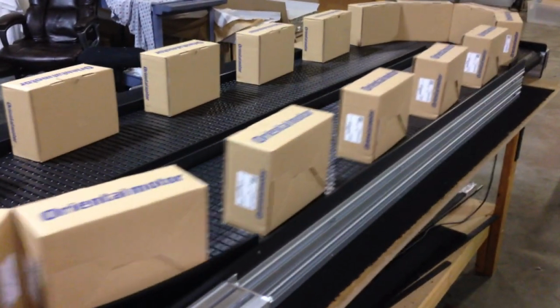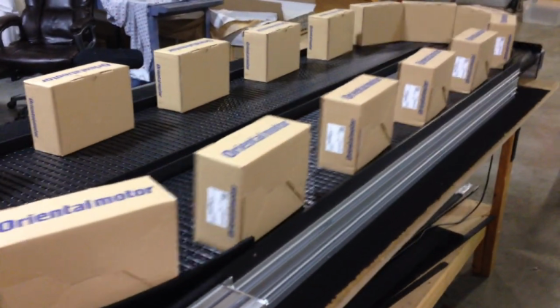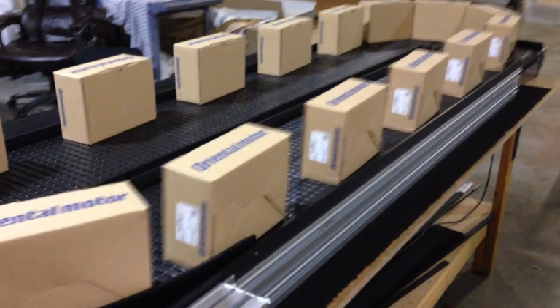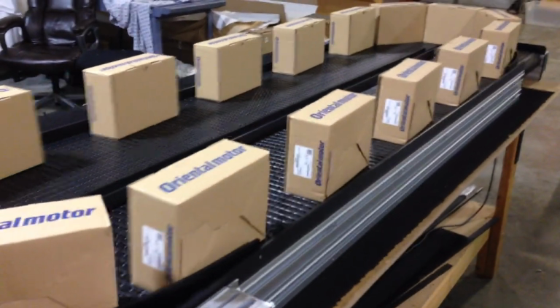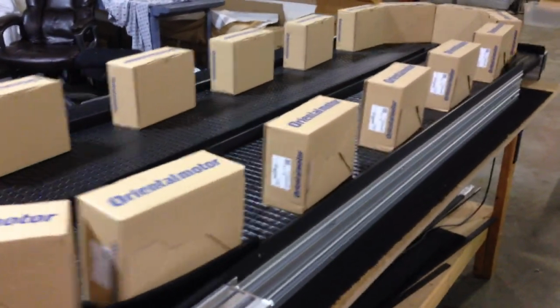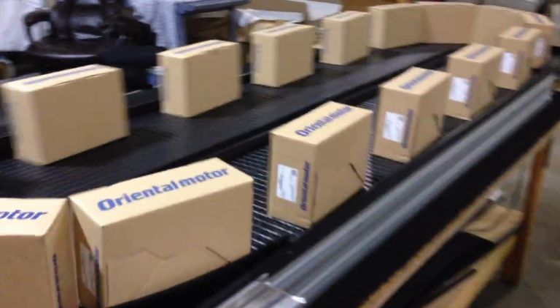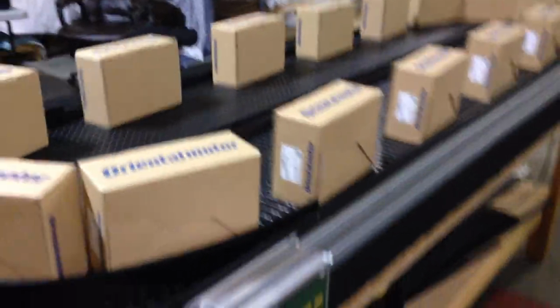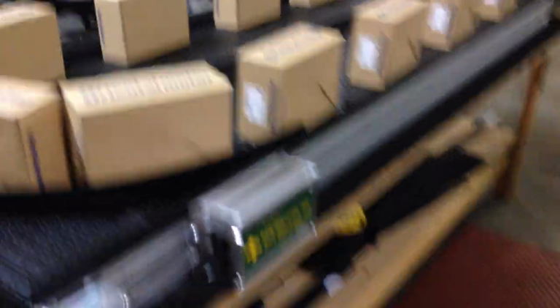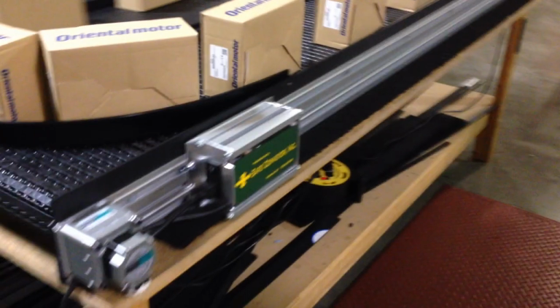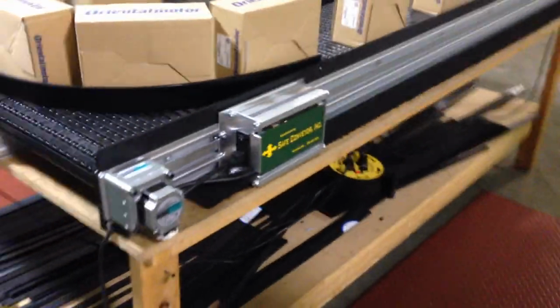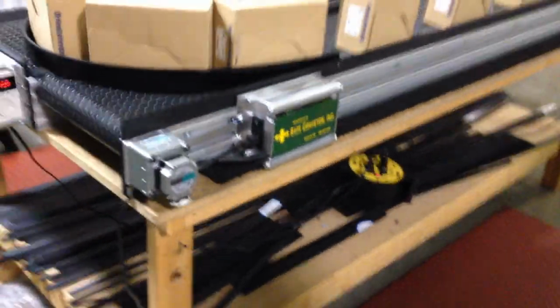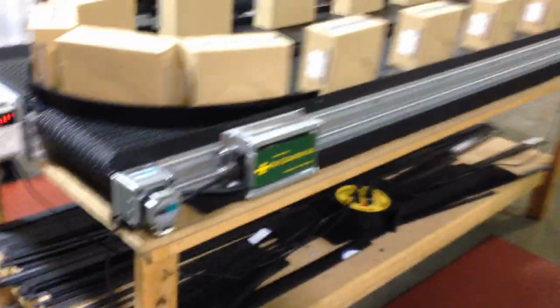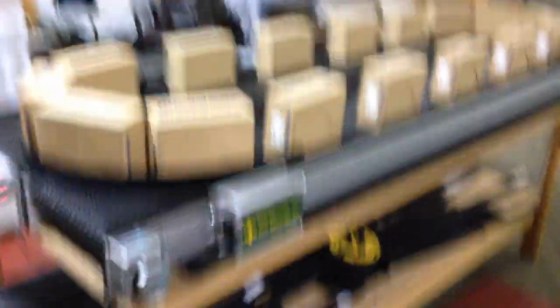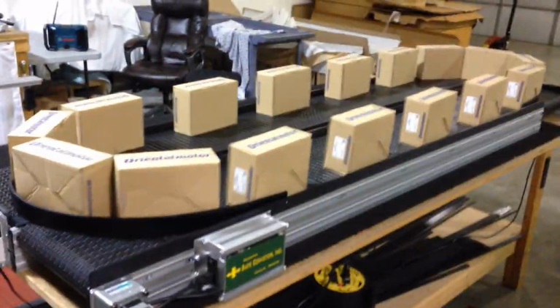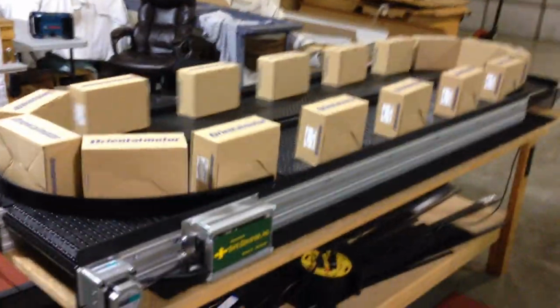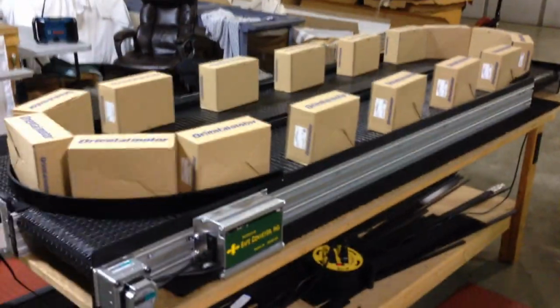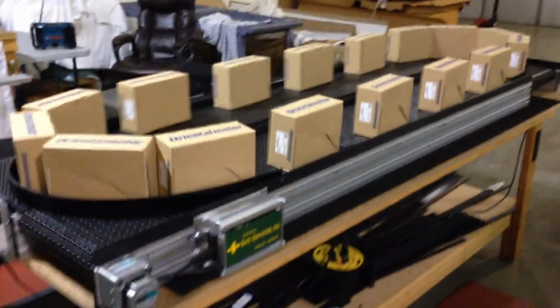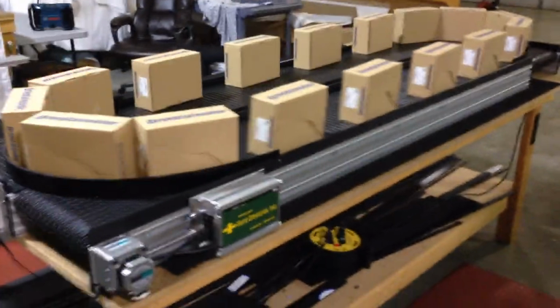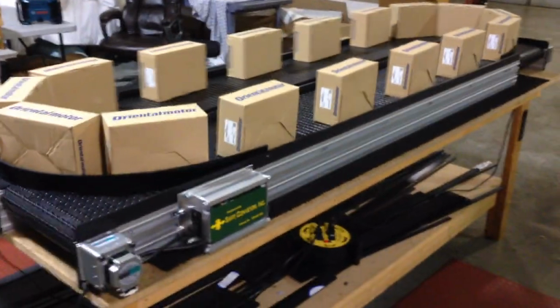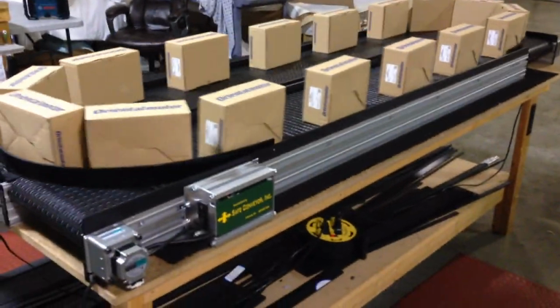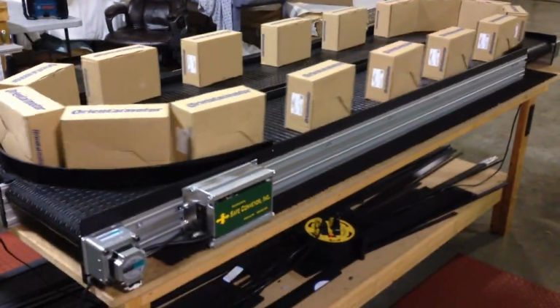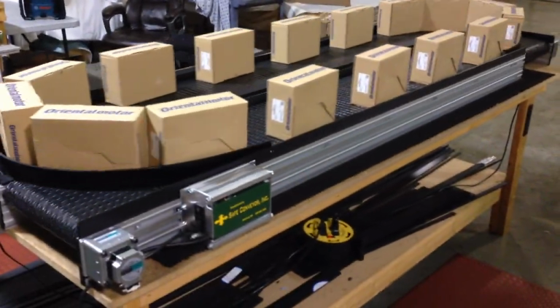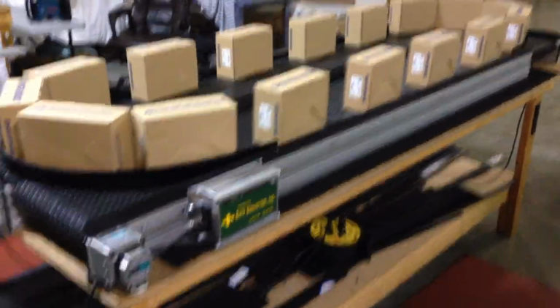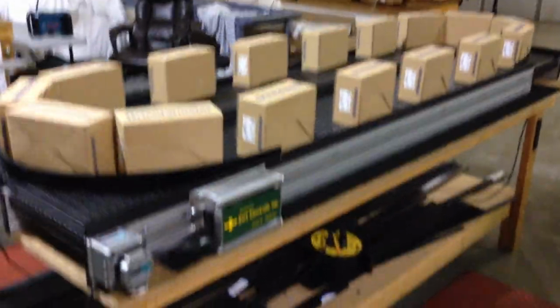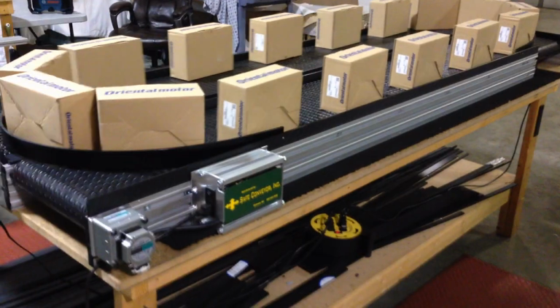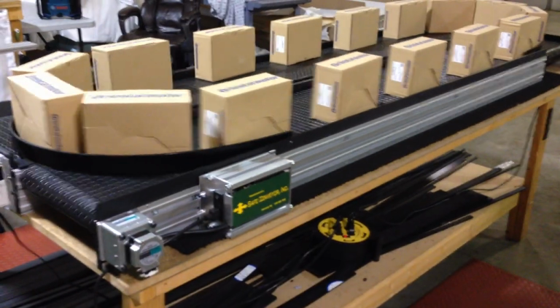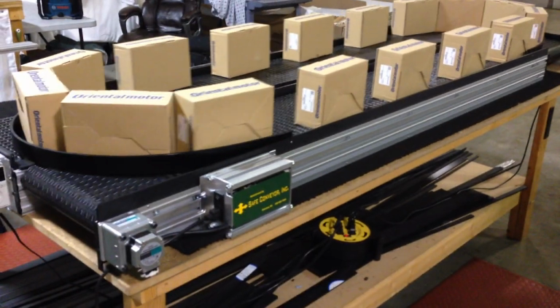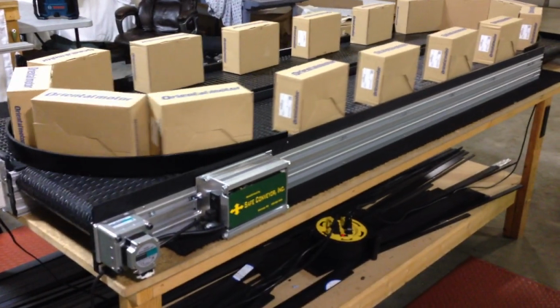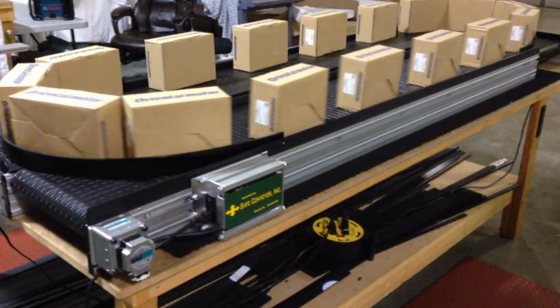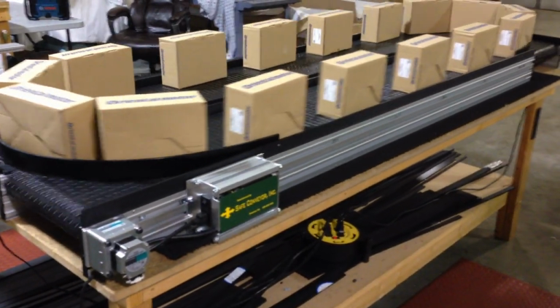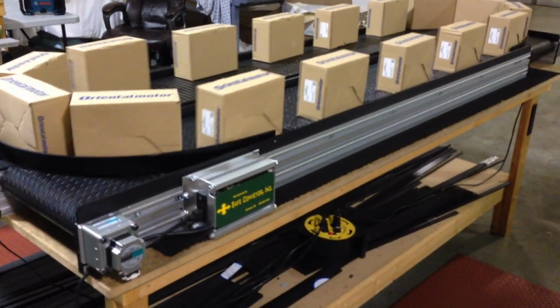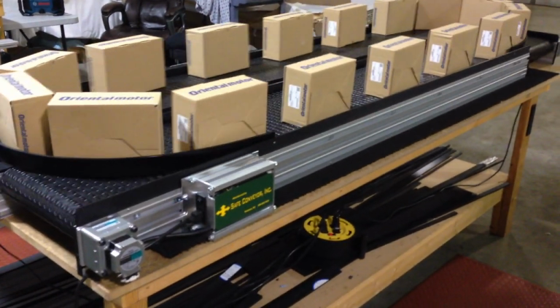This is a carousel loop conveyor manufactured by Safe Conveyor Inc. Thank you for watching.